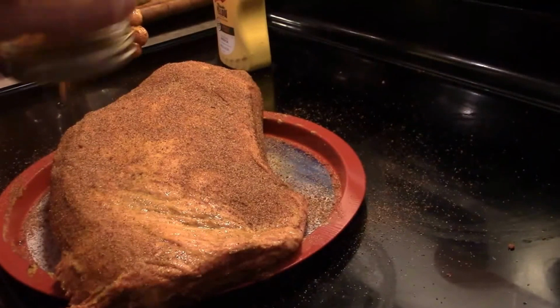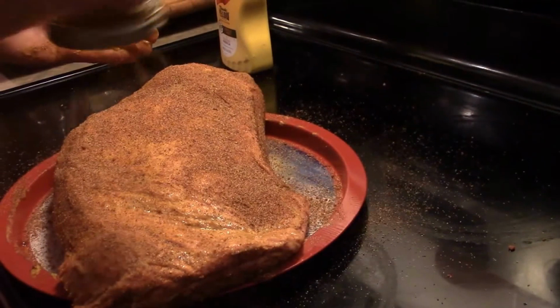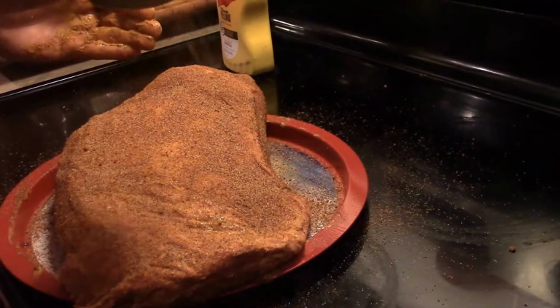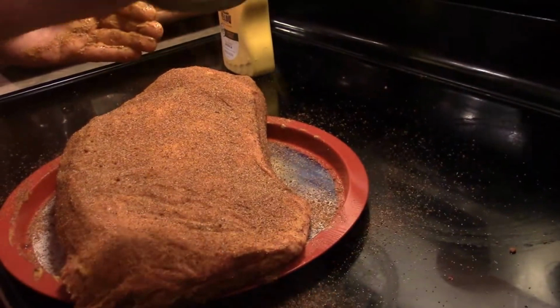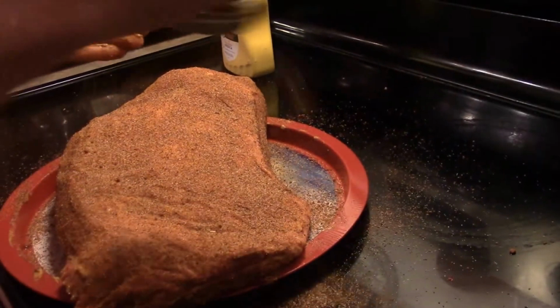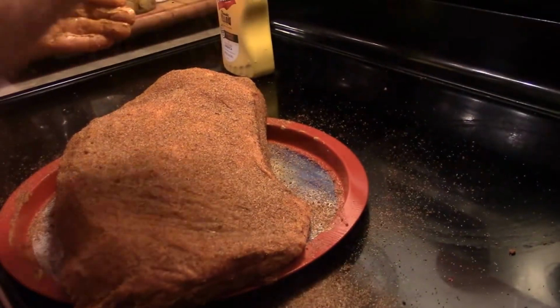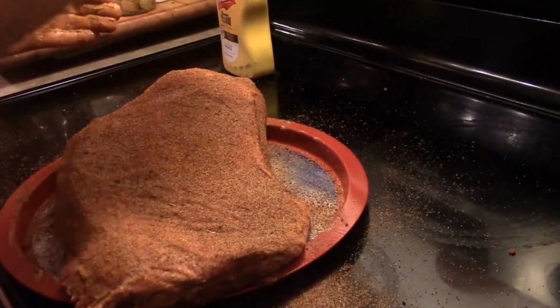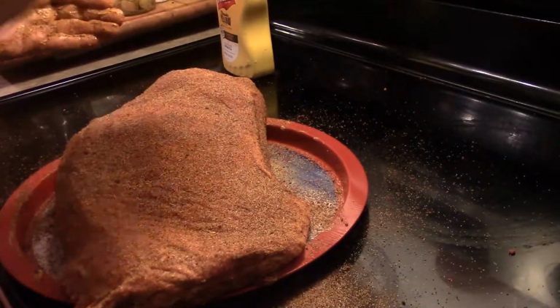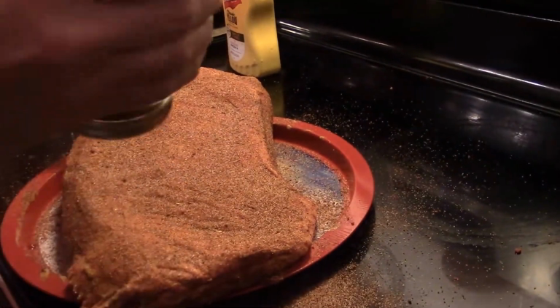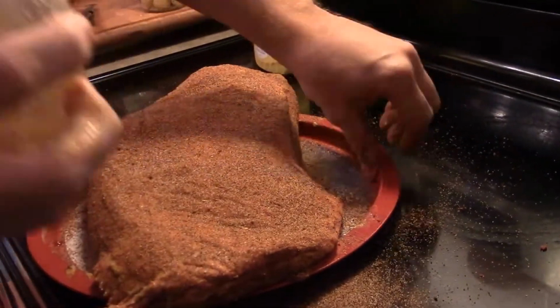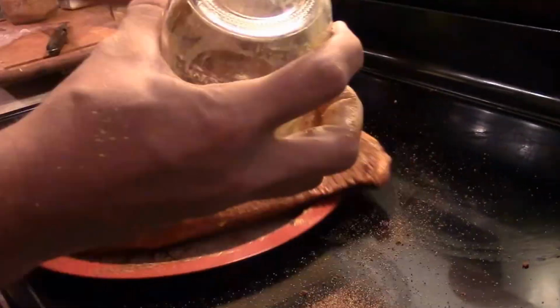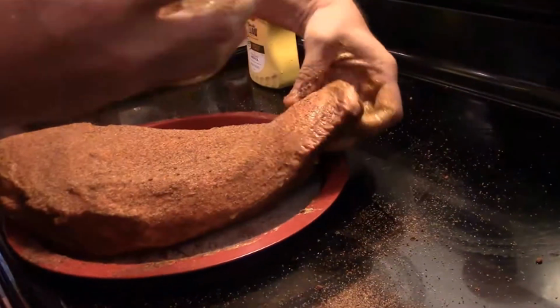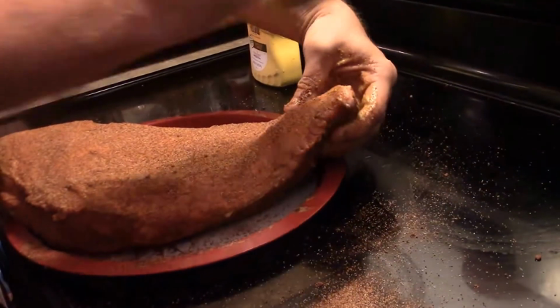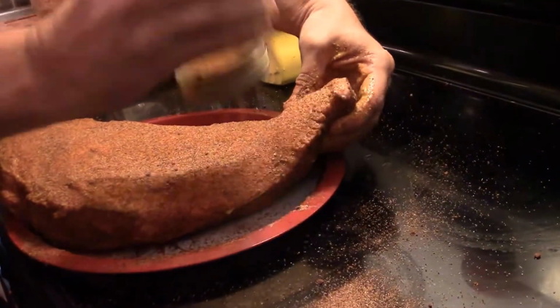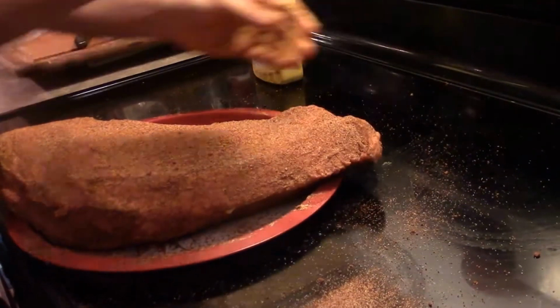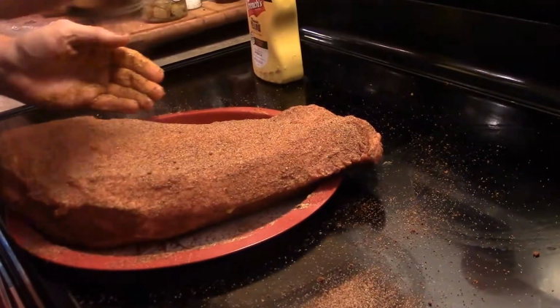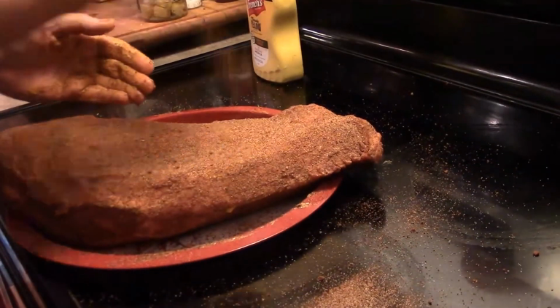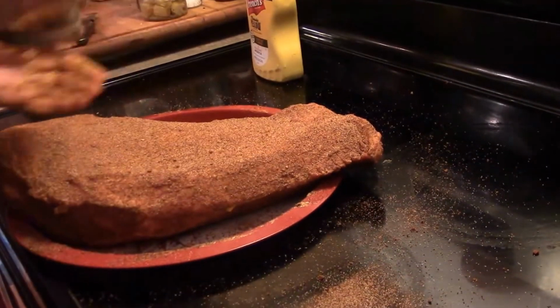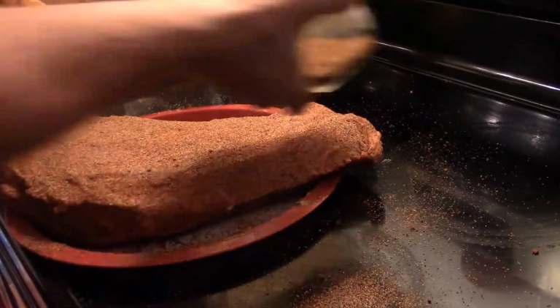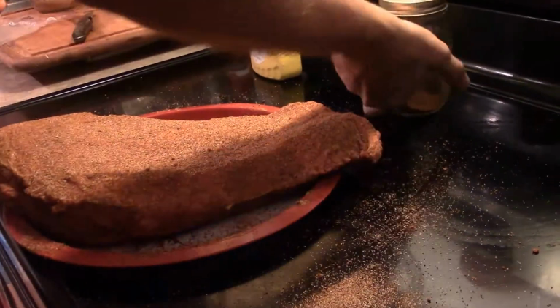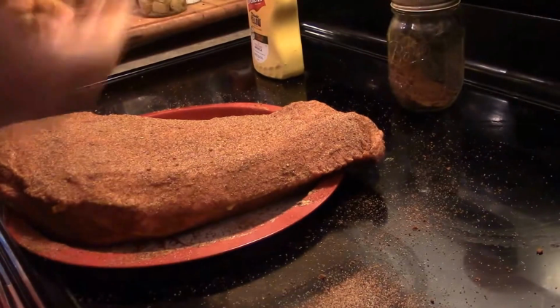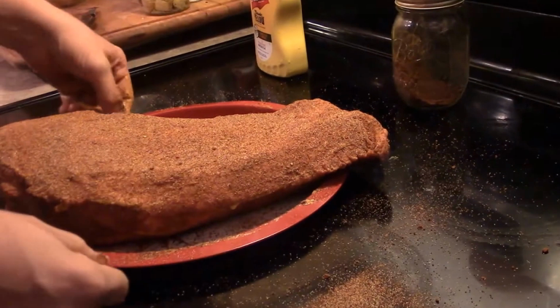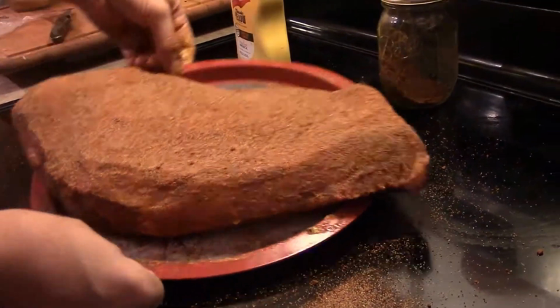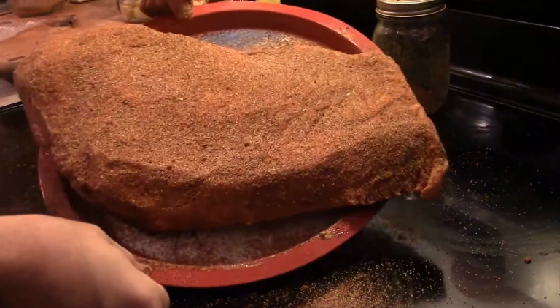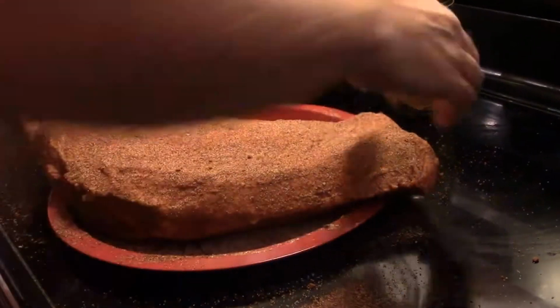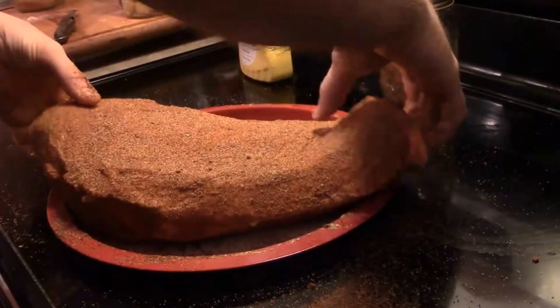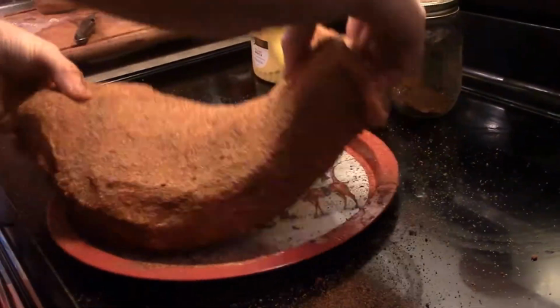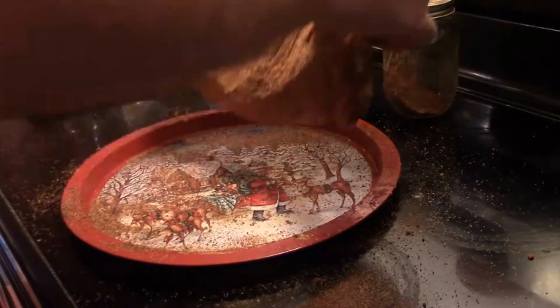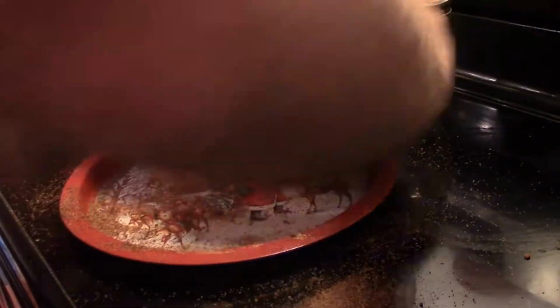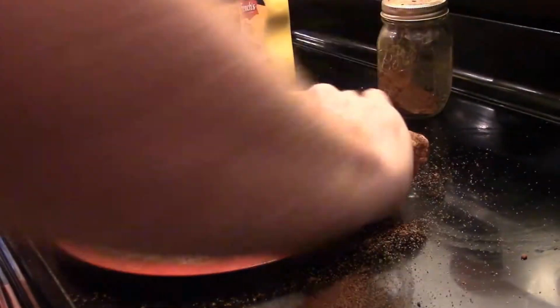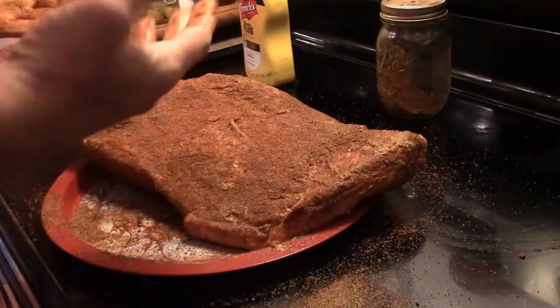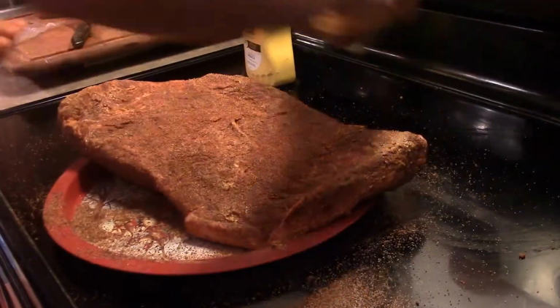Once you've got a nice, even coat of your rub all over it, we're going to let it sit overnight in the refrigerator, just so it adheres to the meat itself.